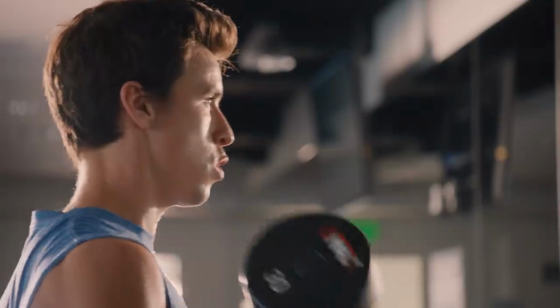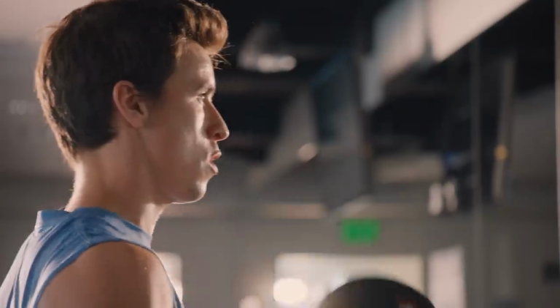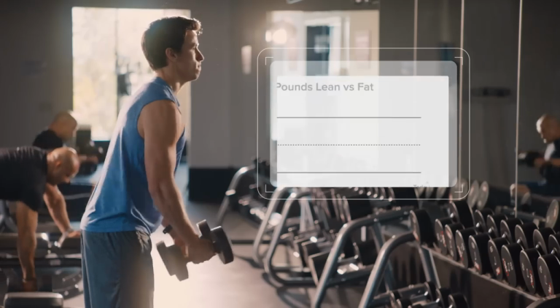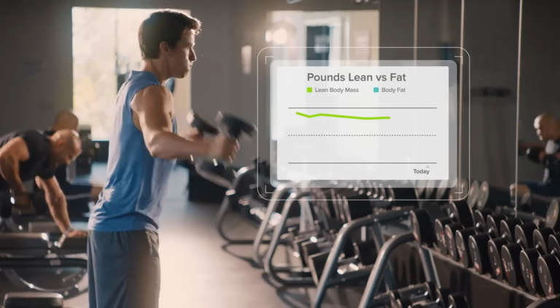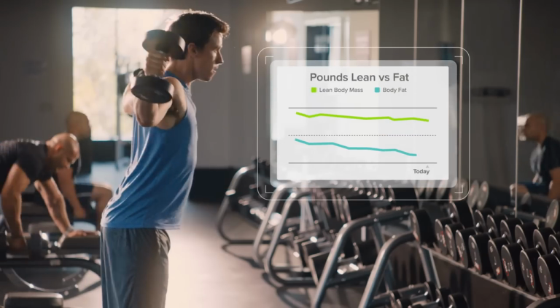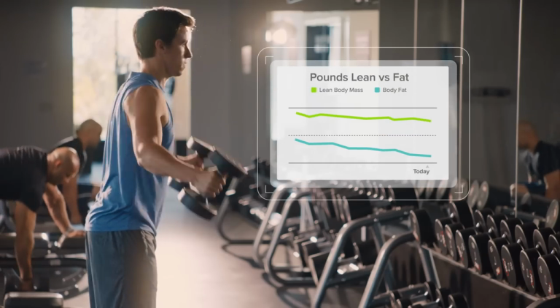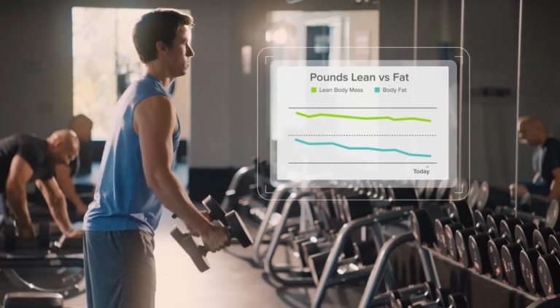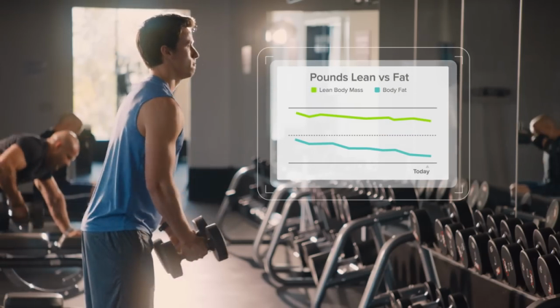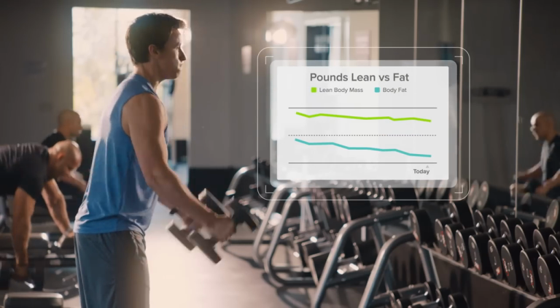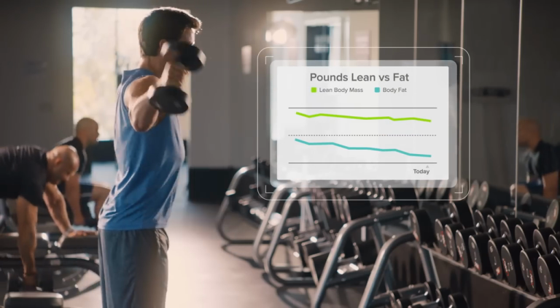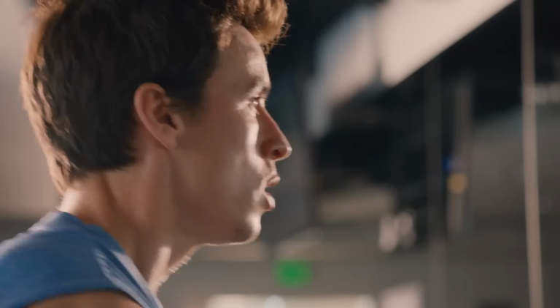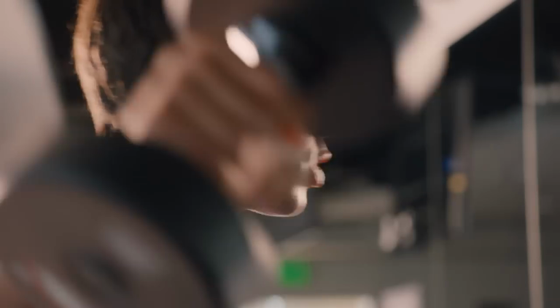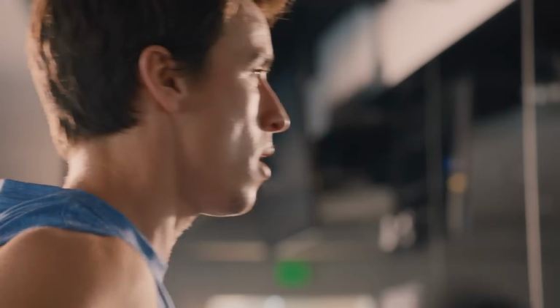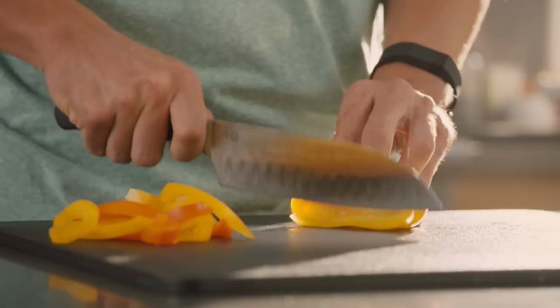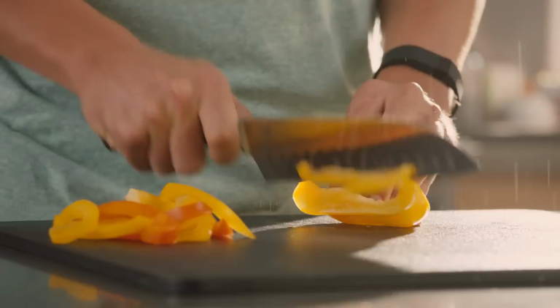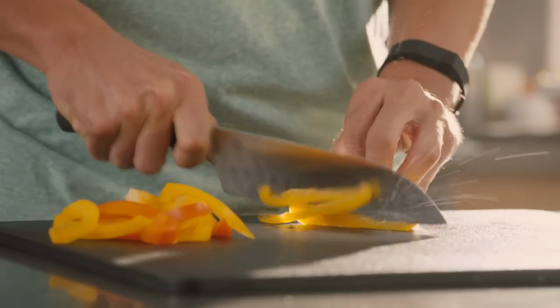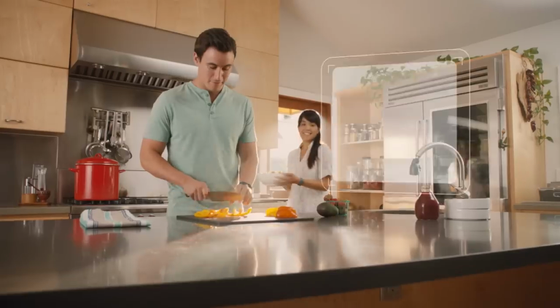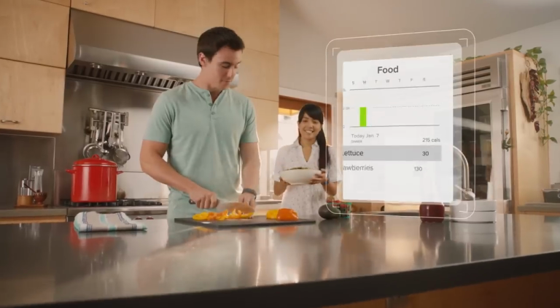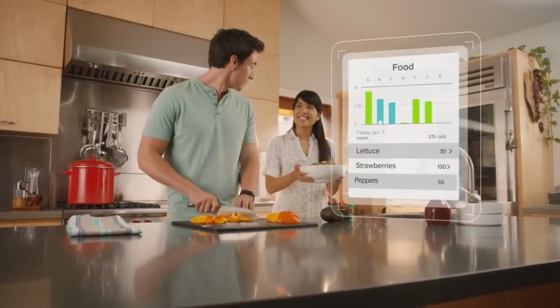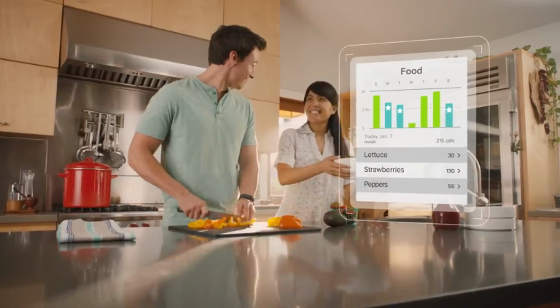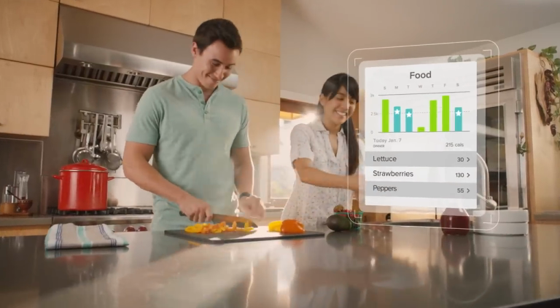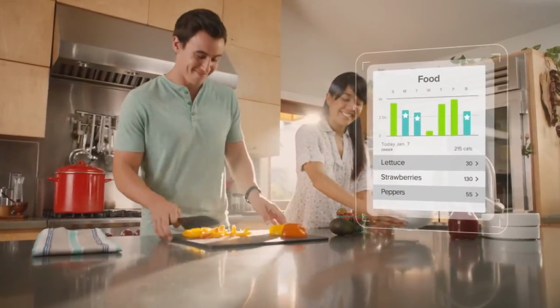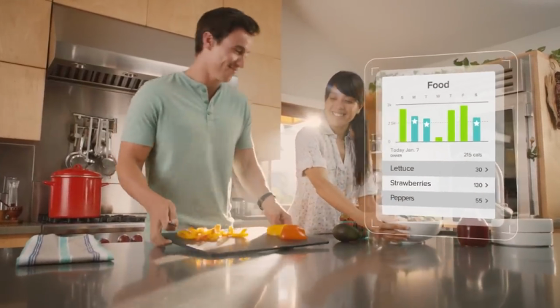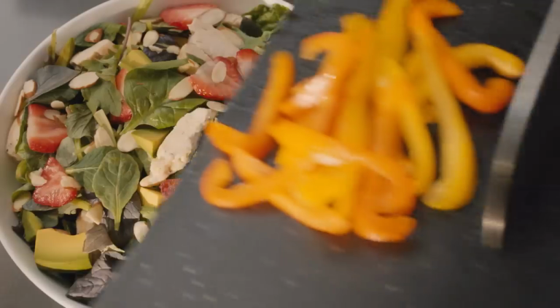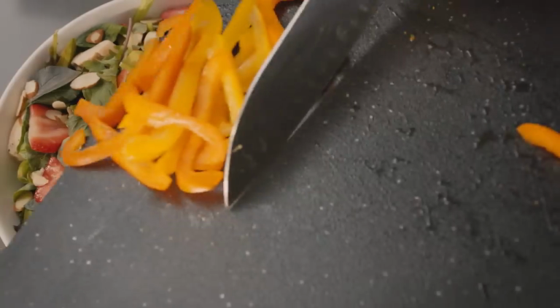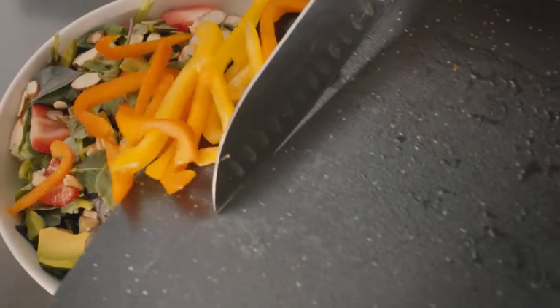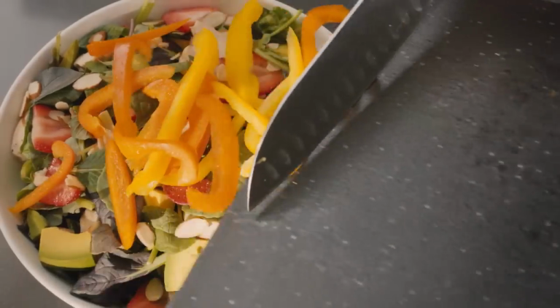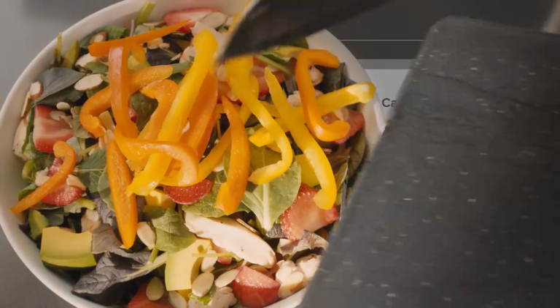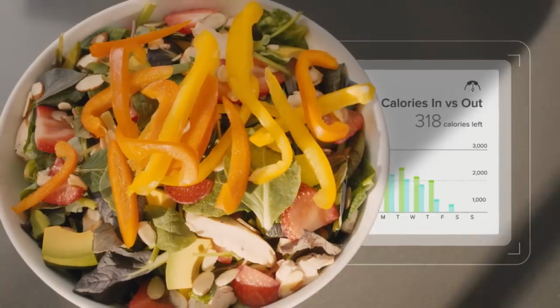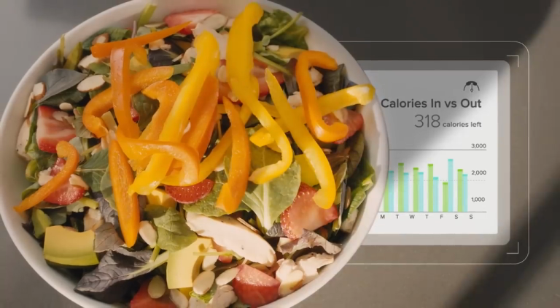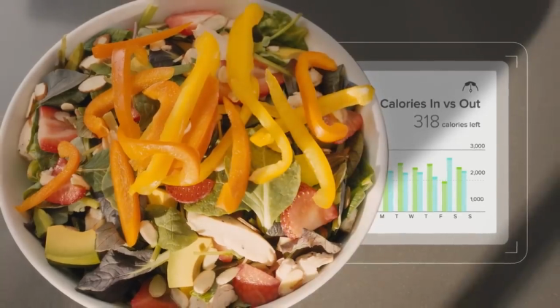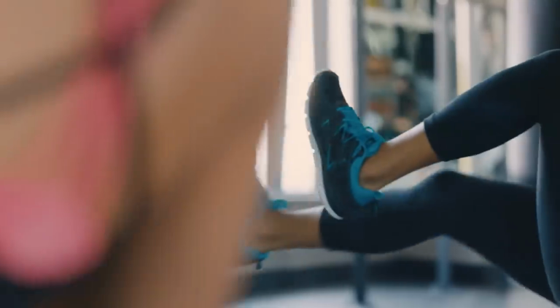Body composition metrics show when you're building muscle and burning fat. Log food and exercise and get real-time calorie coaching to see how your choices add up to results.